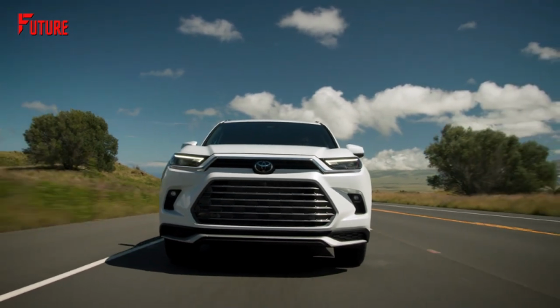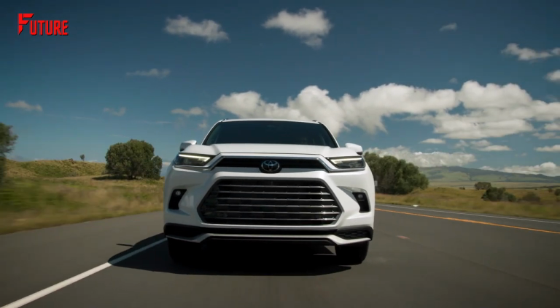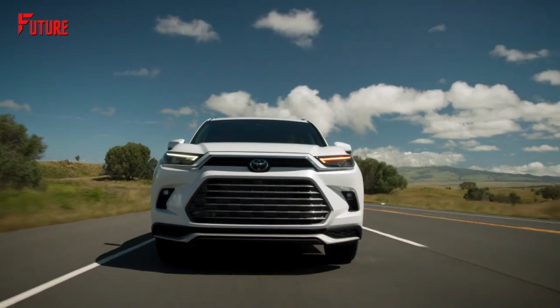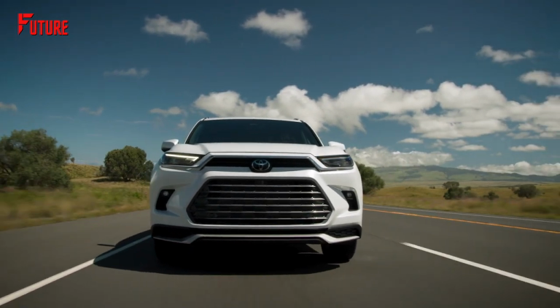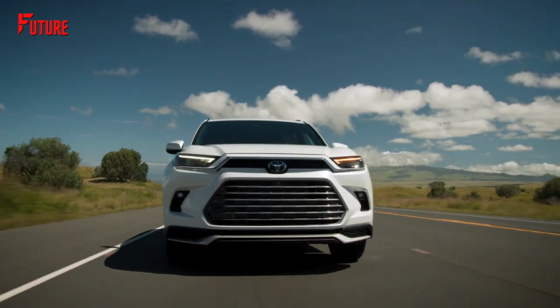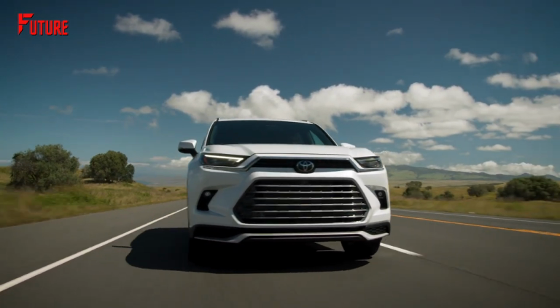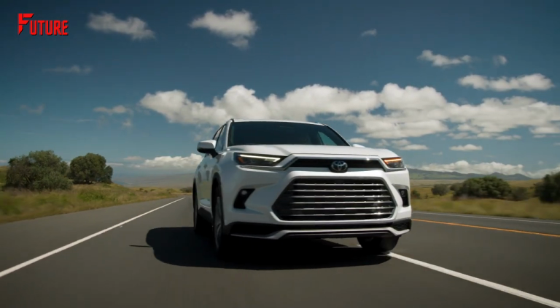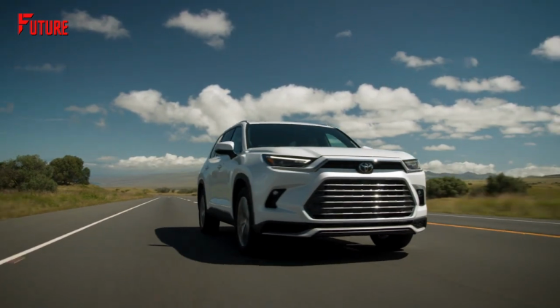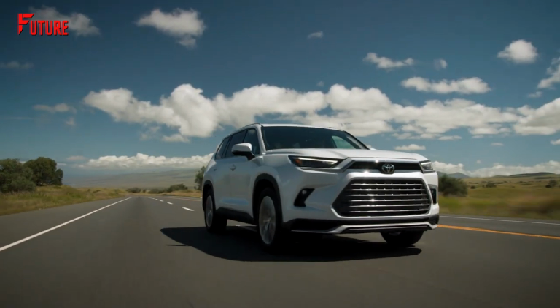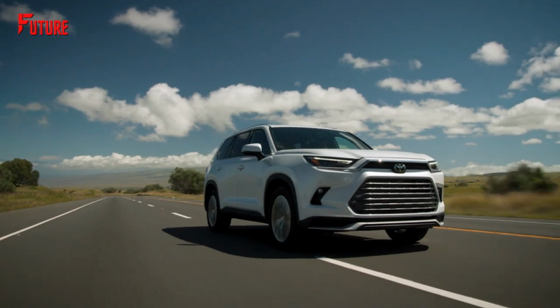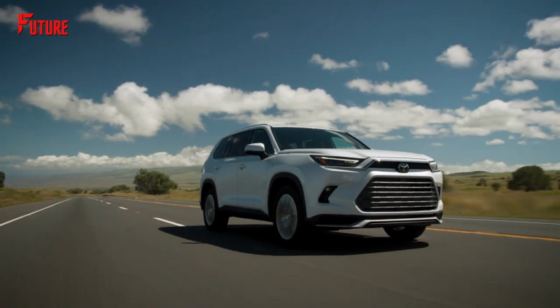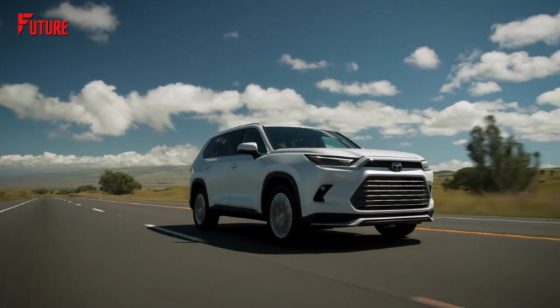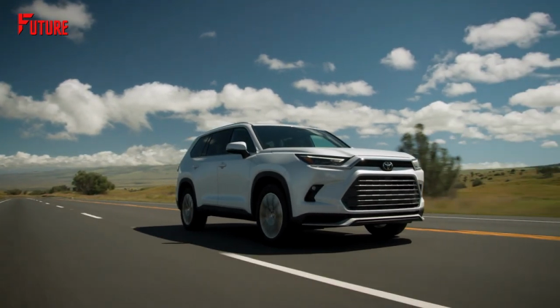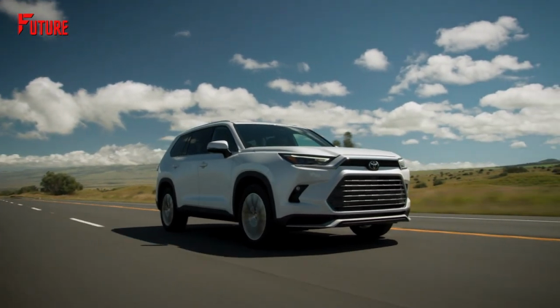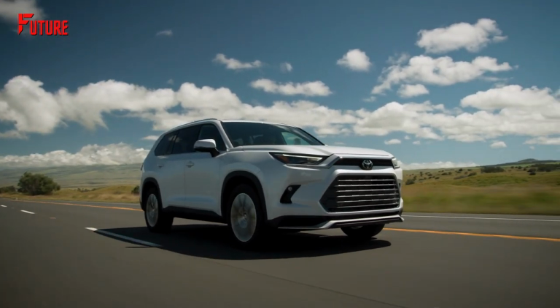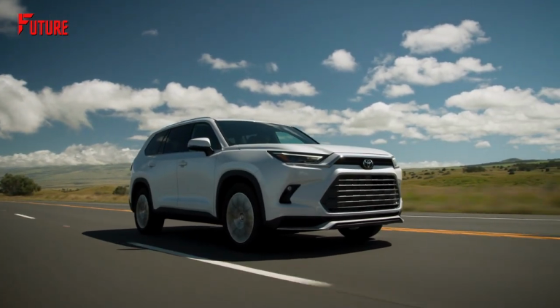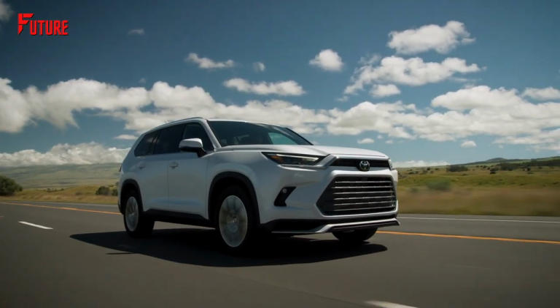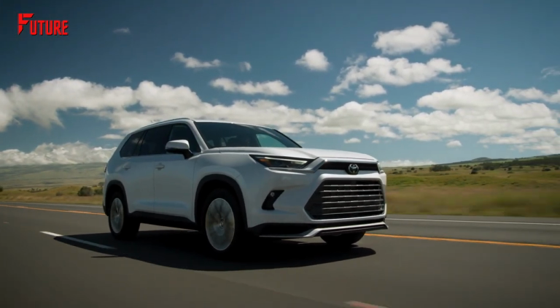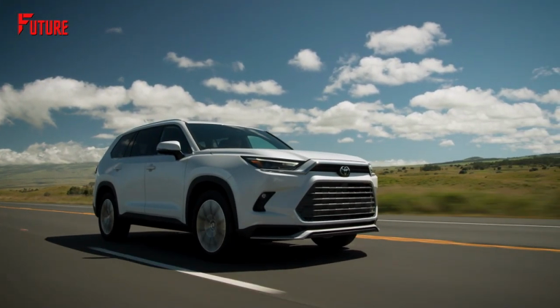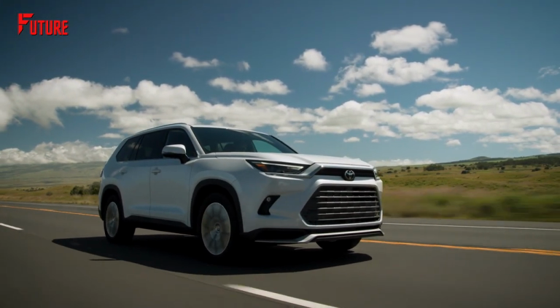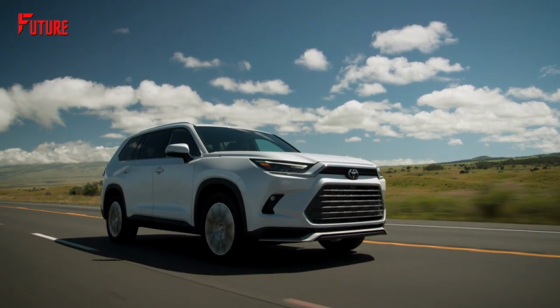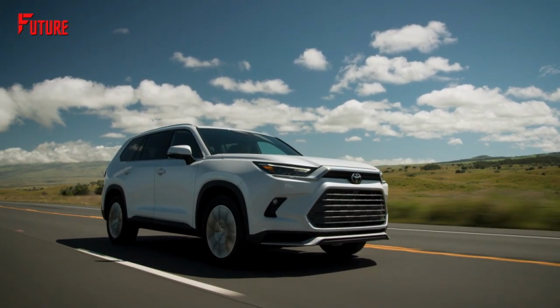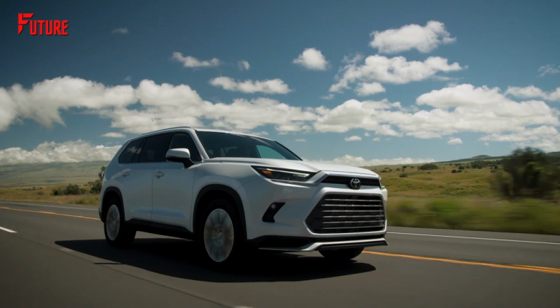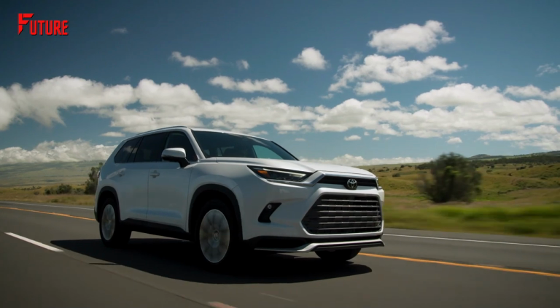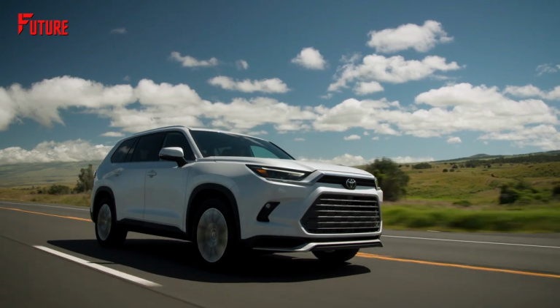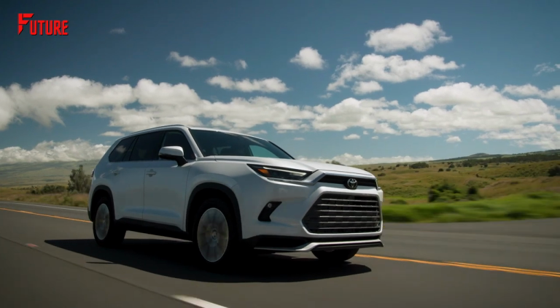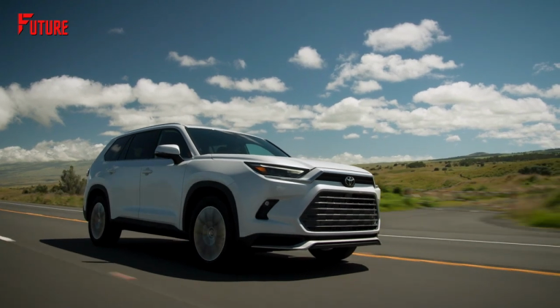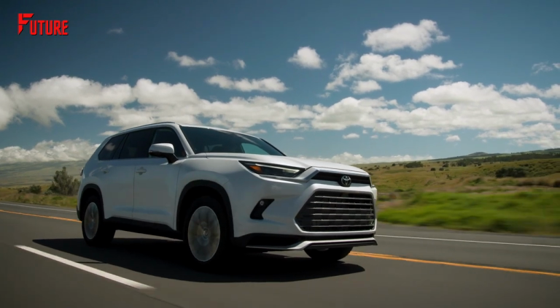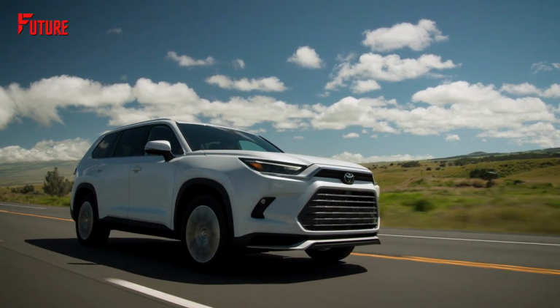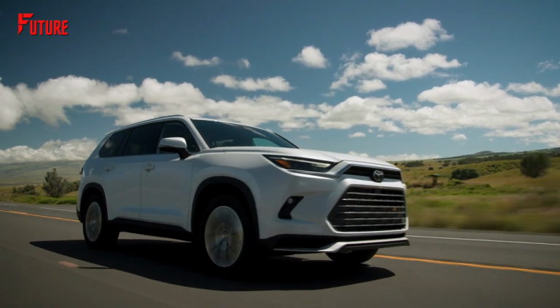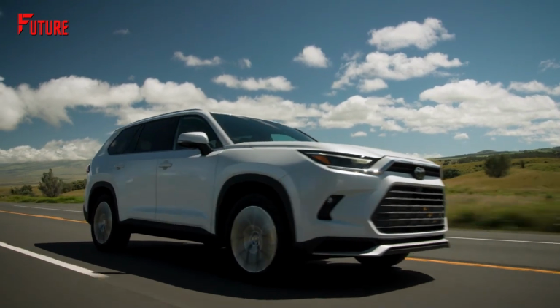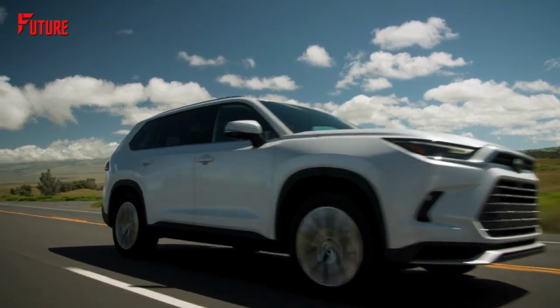At the end of the day, do you think the Toyota Grand Highlander can dominate in its SUV category? Or will it be another bulky SUV that many people will skip over? Let me know what you think in the comments section below.